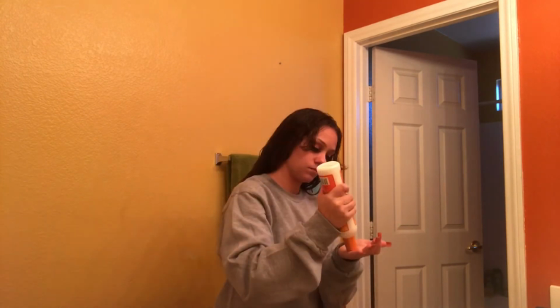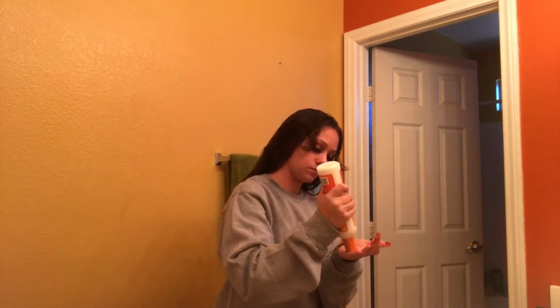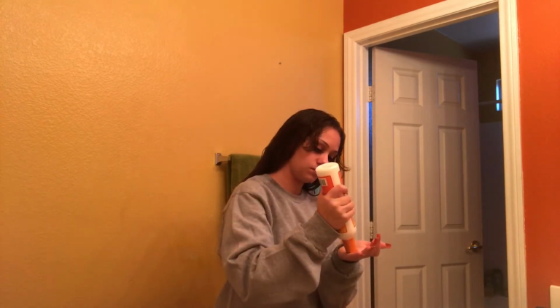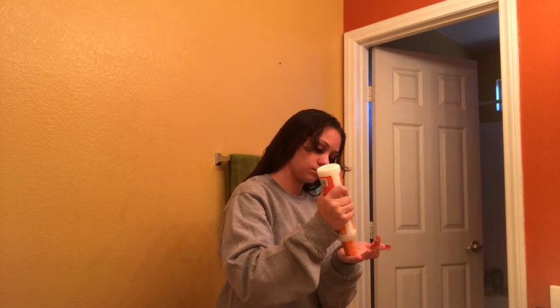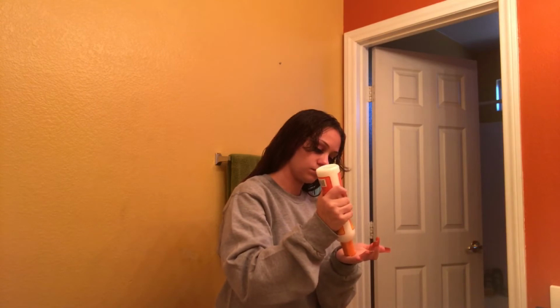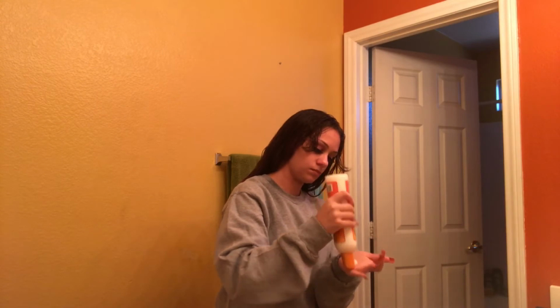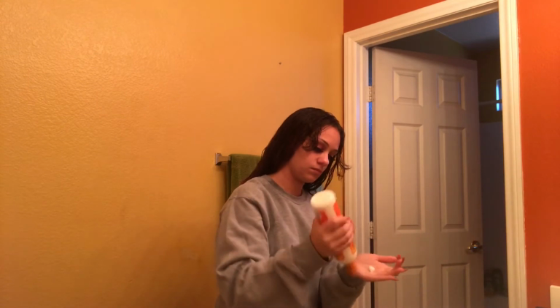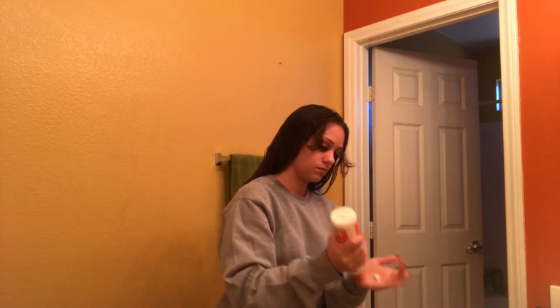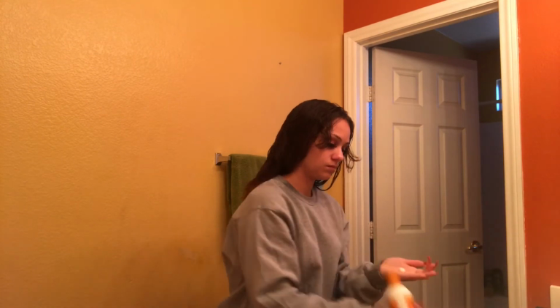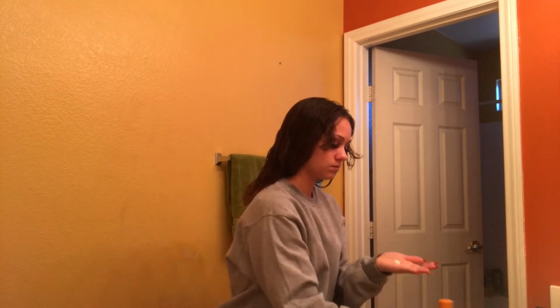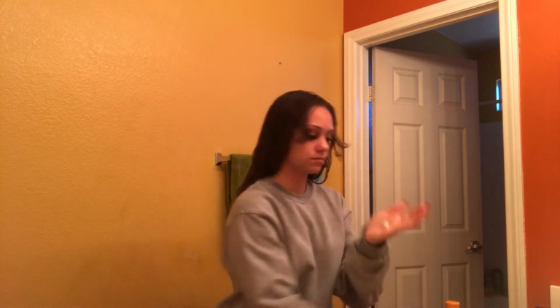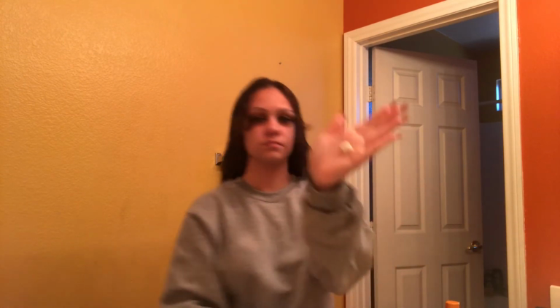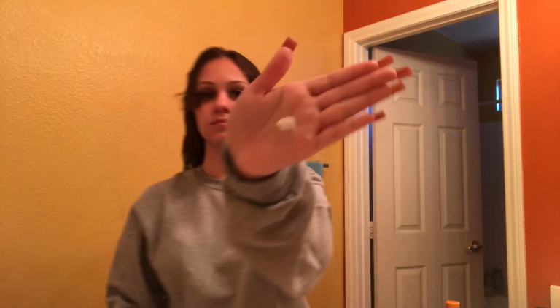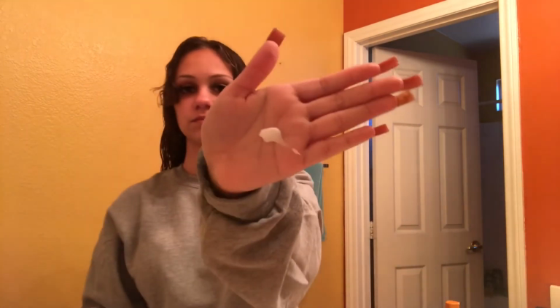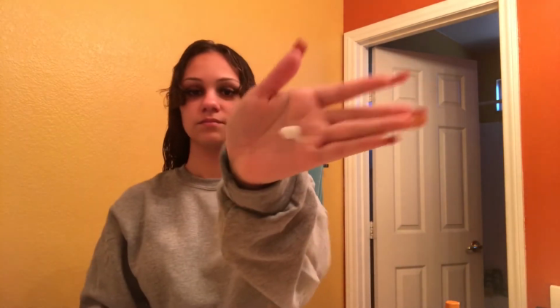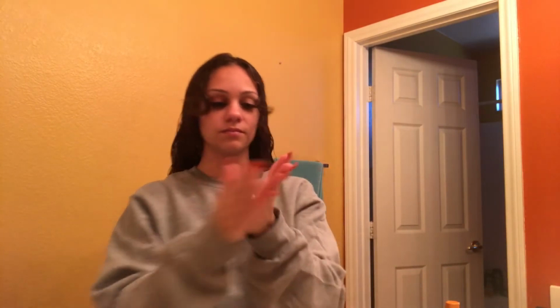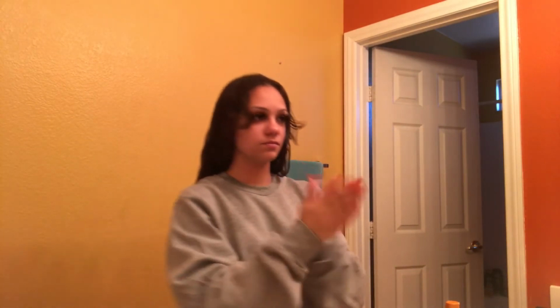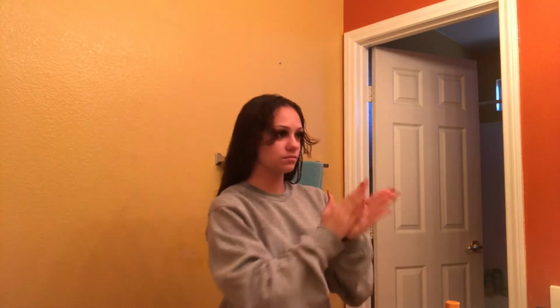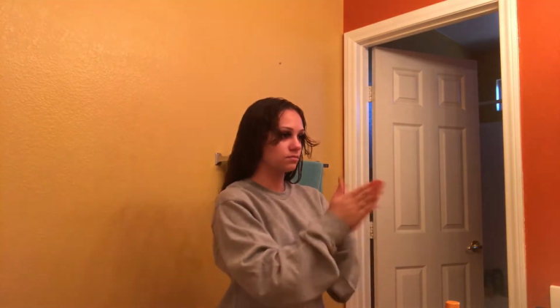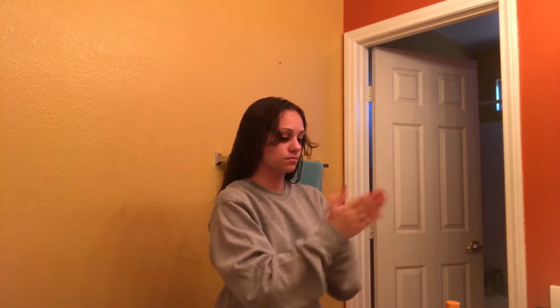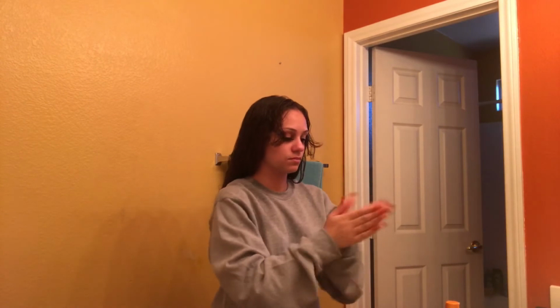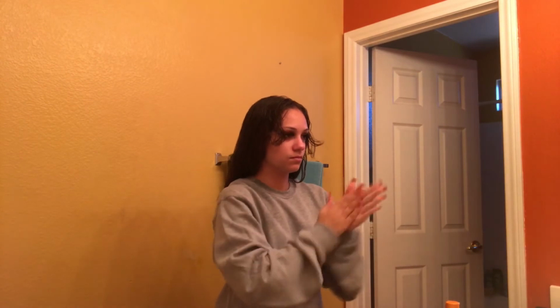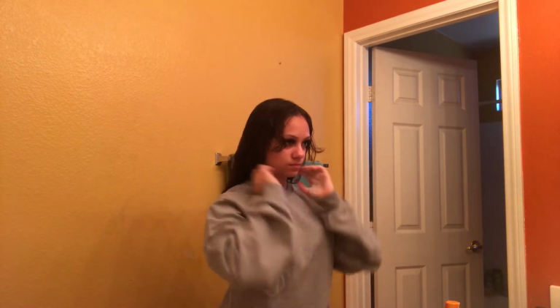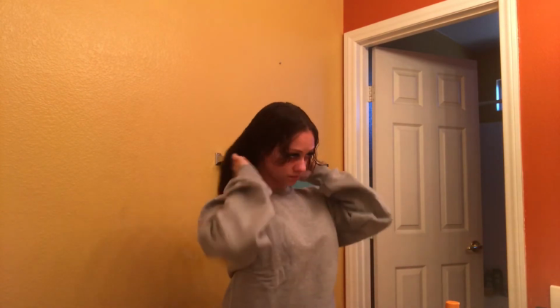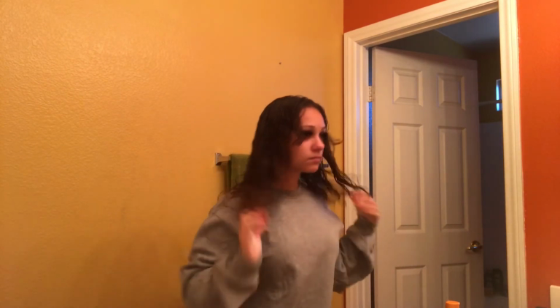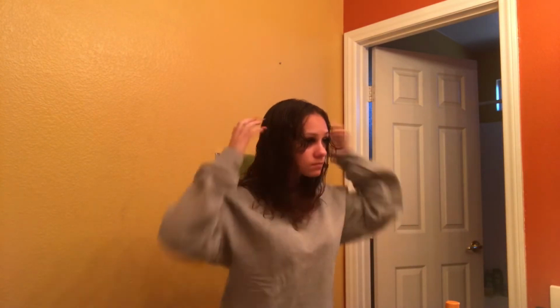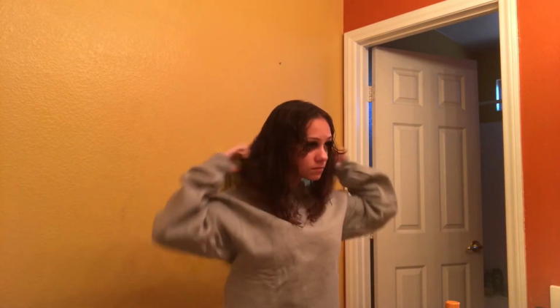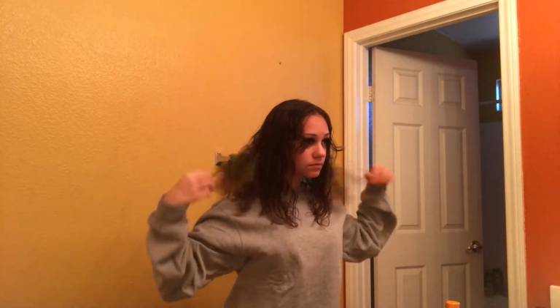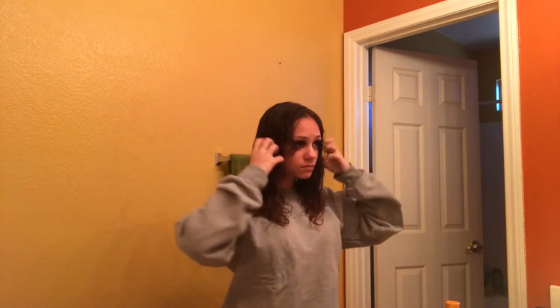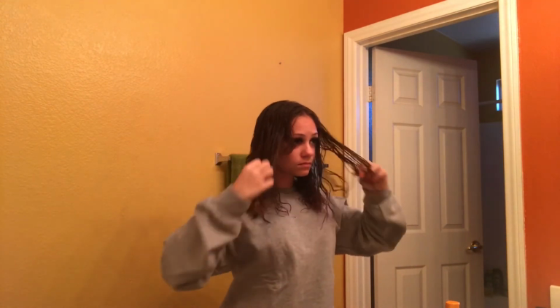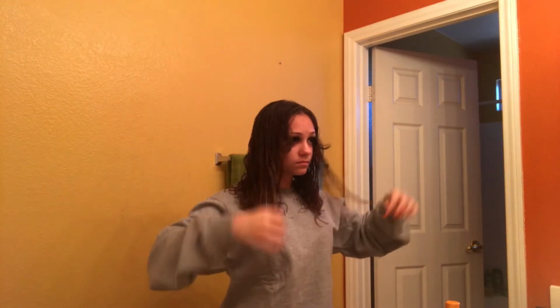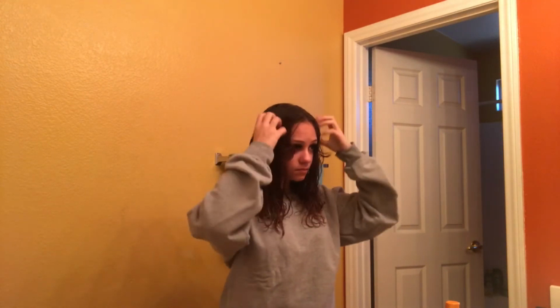Next I go in with my curl activating cream. I use a small amount of this because I've noticed it weighs my hair down when I use too much, so I just rake it through my hair as well.